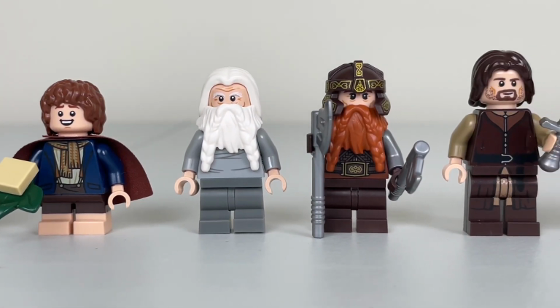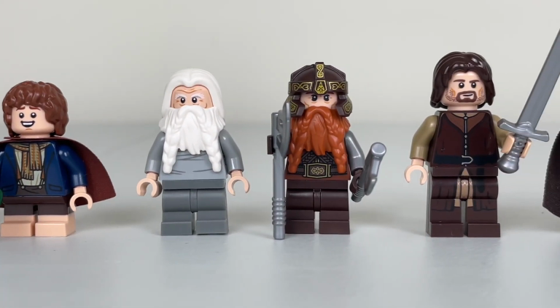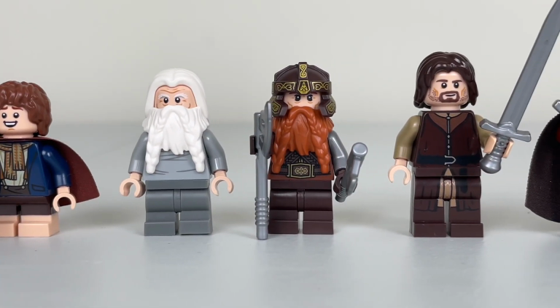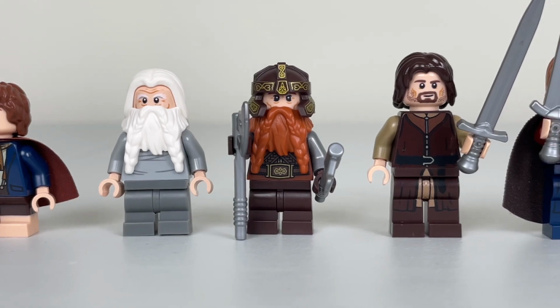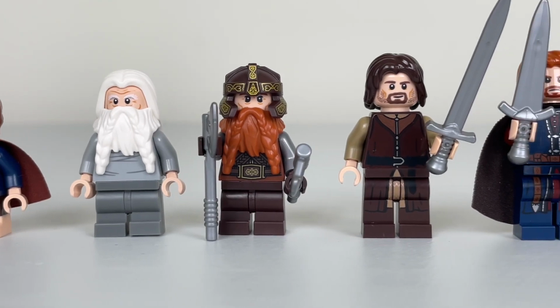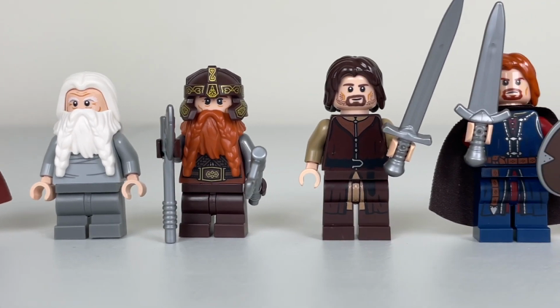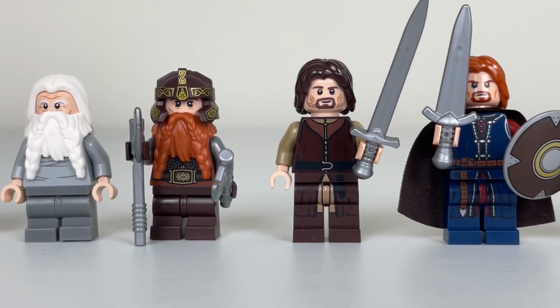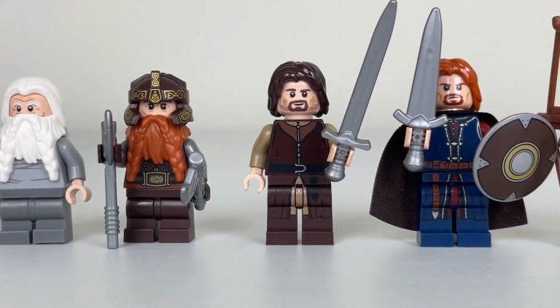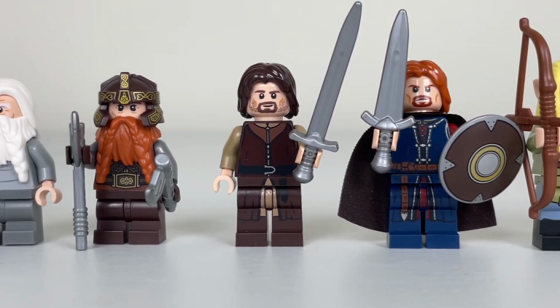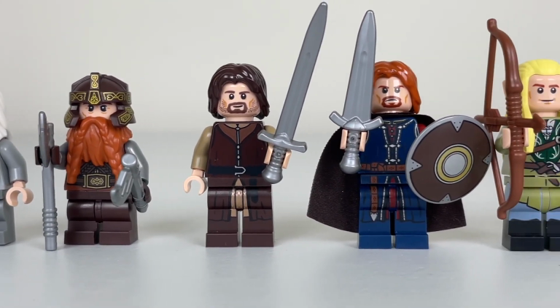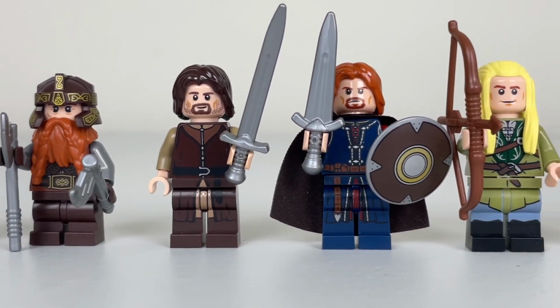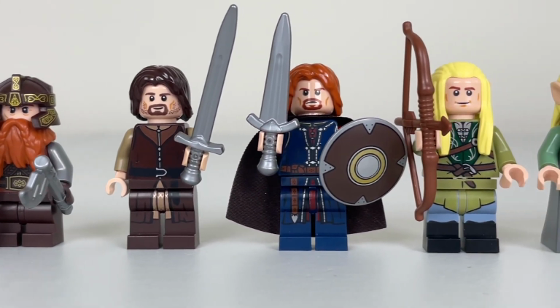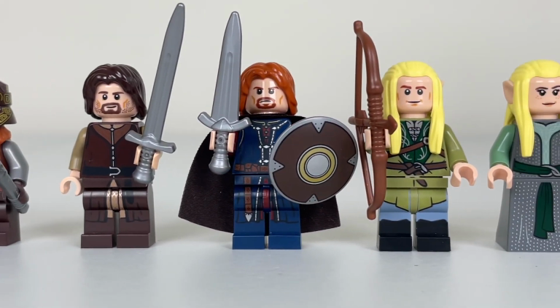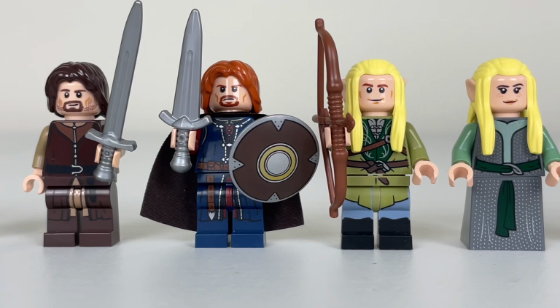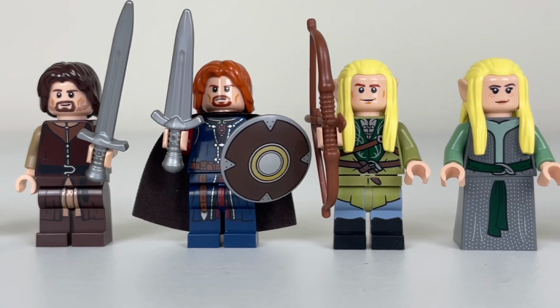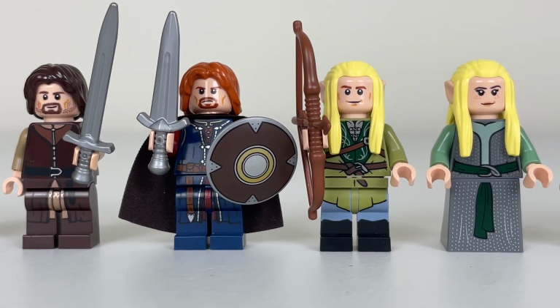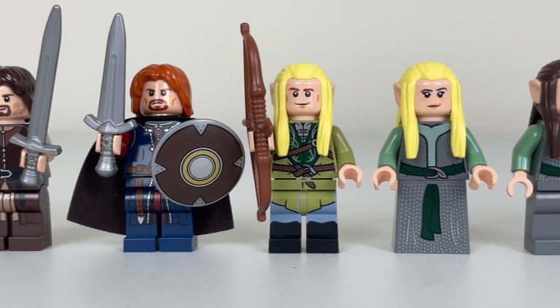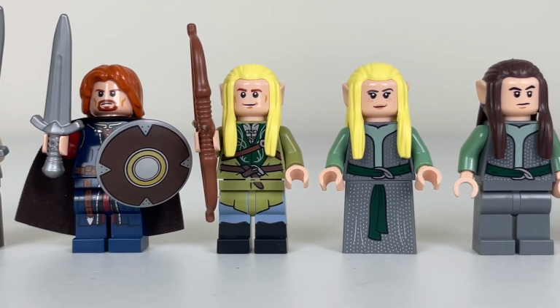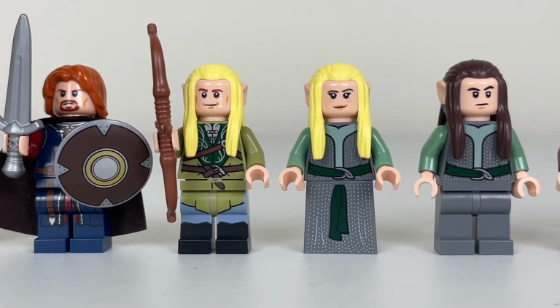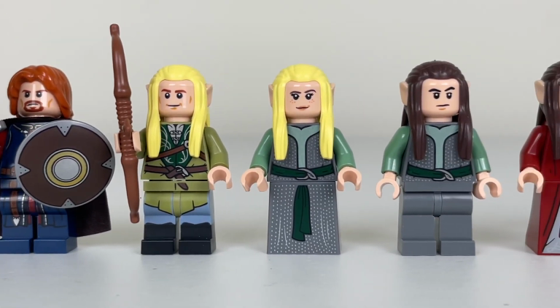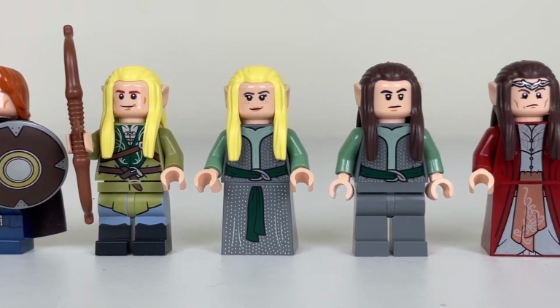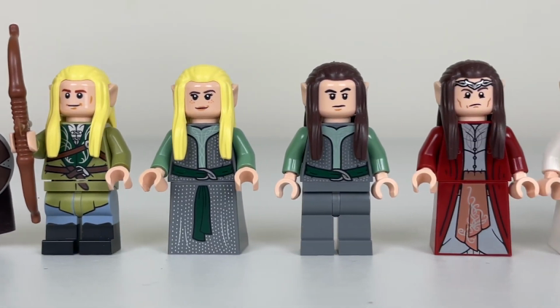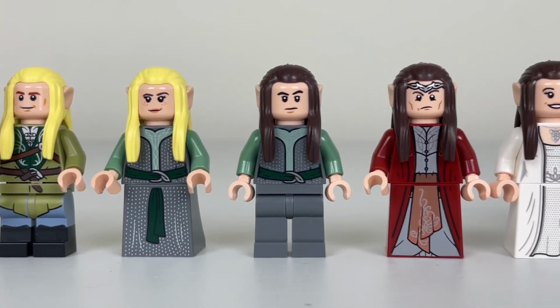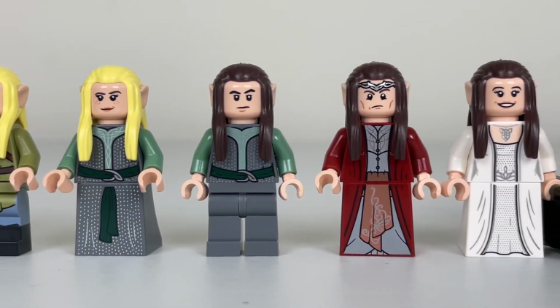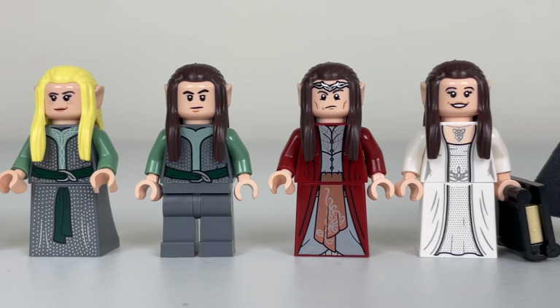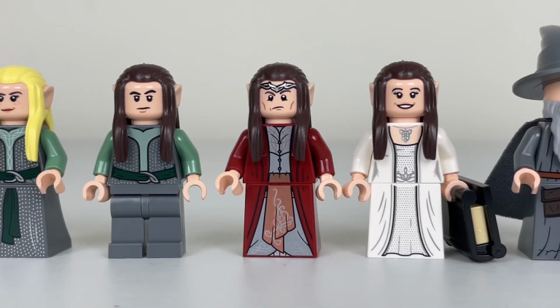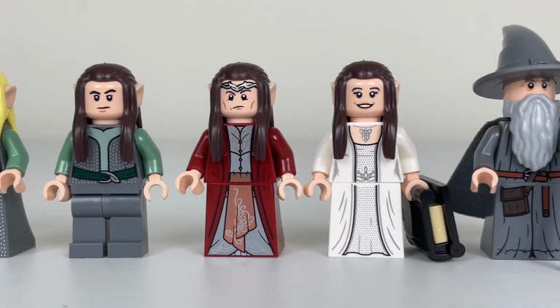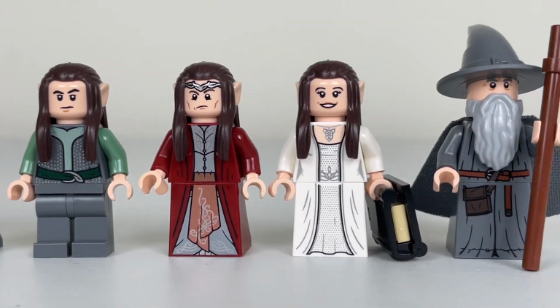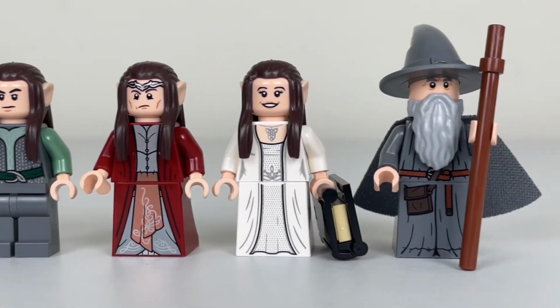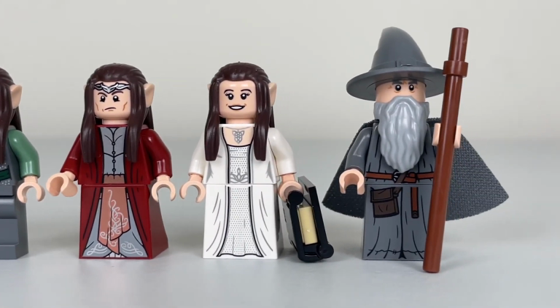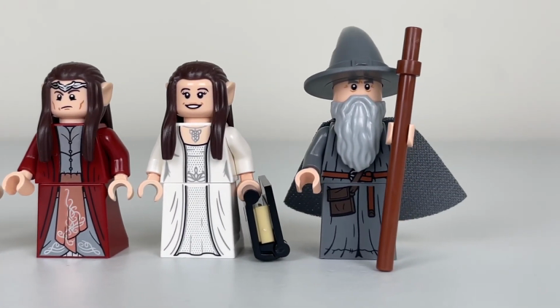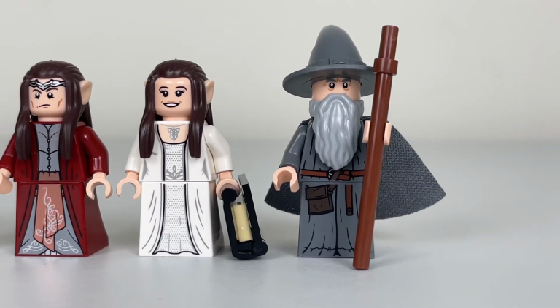We have Gloin, we have Gimli, we also have Aragorn, Boromir, and then we have a lot of elves, because it is Rivendell, so it makes sense. We have Legolas, two blacksmith elves, Lord Elrond, Arwen, and Gandalf the Grey.